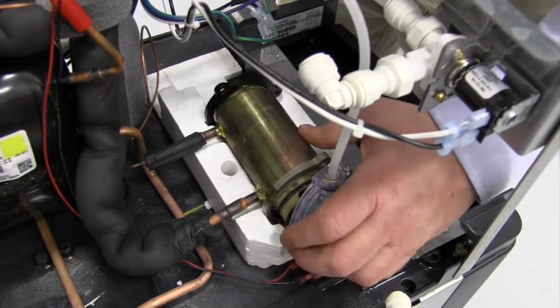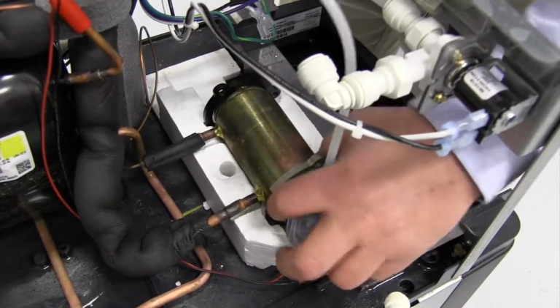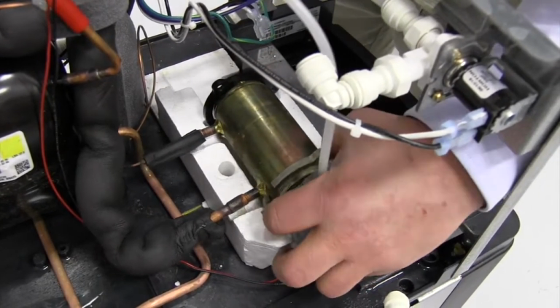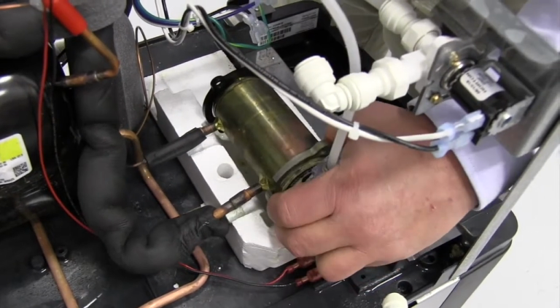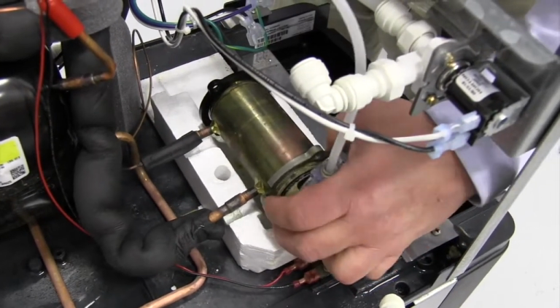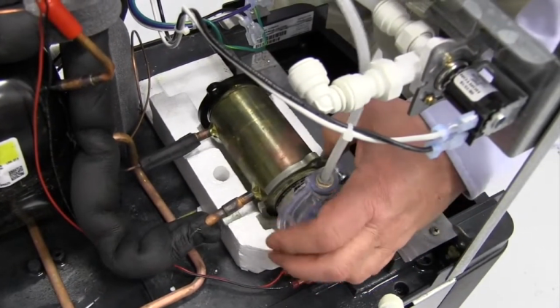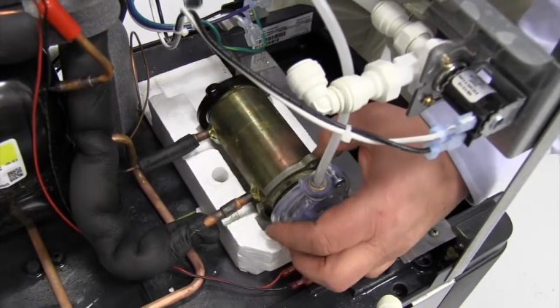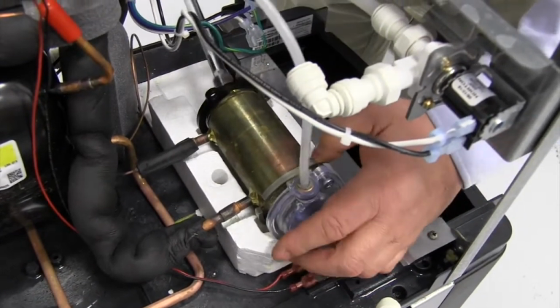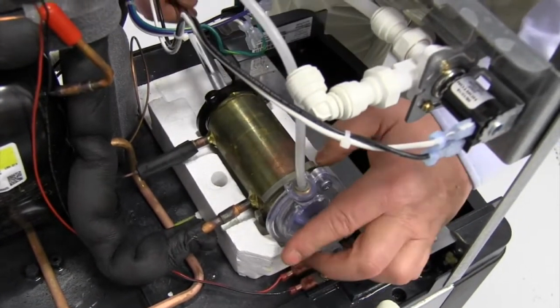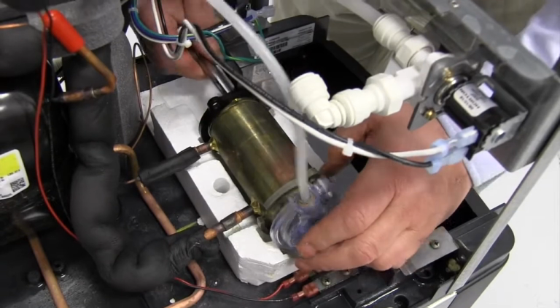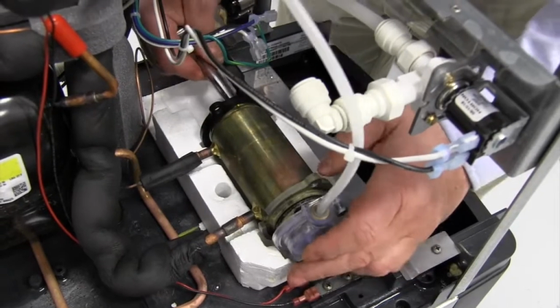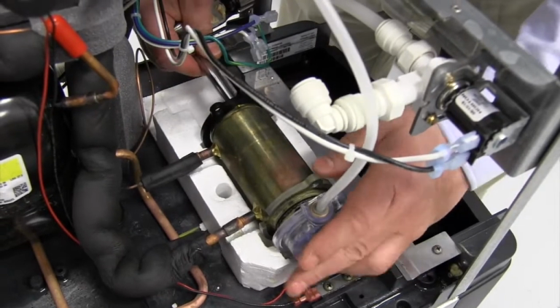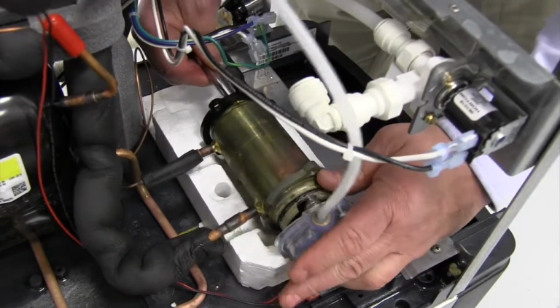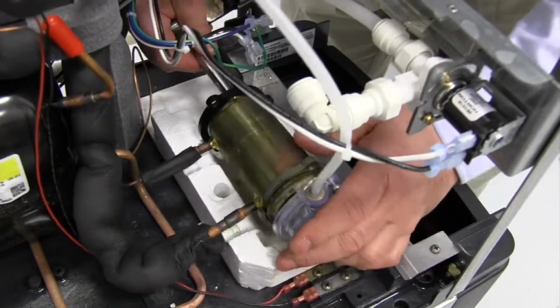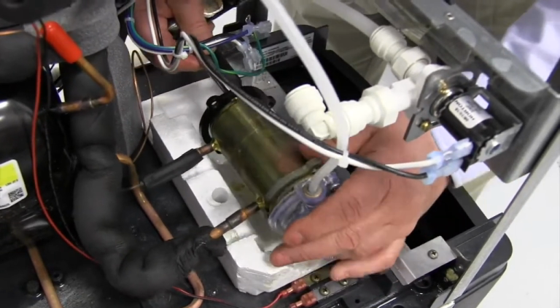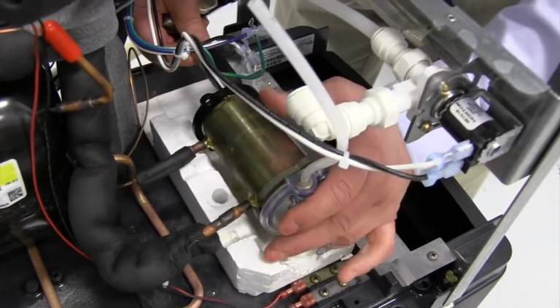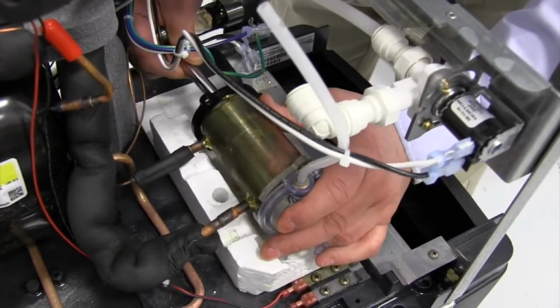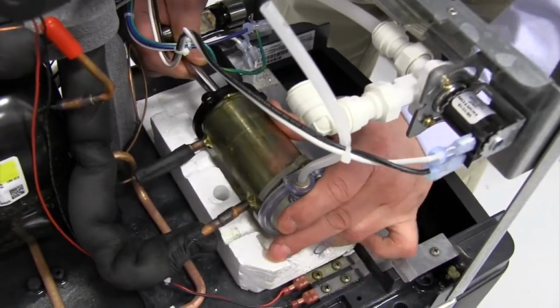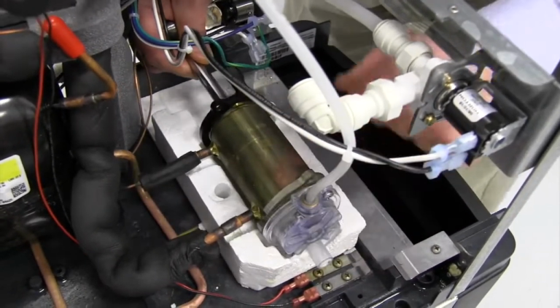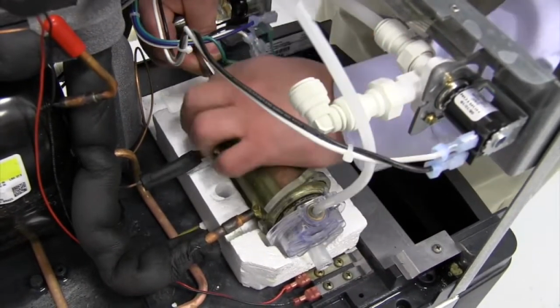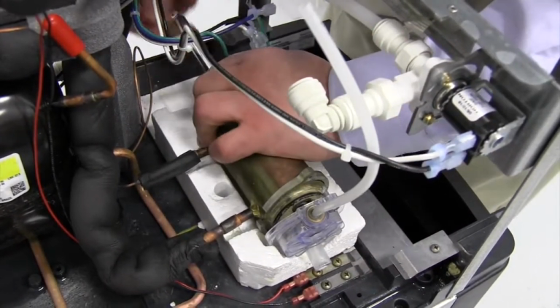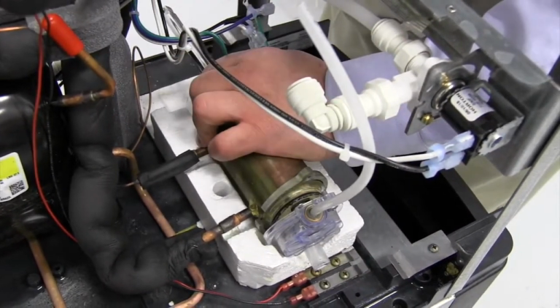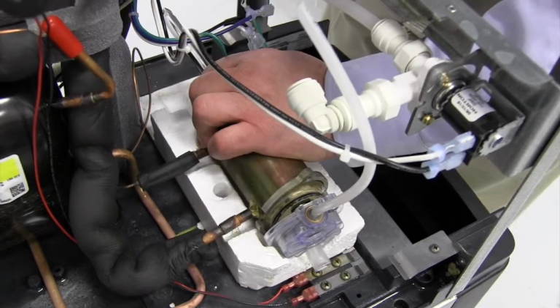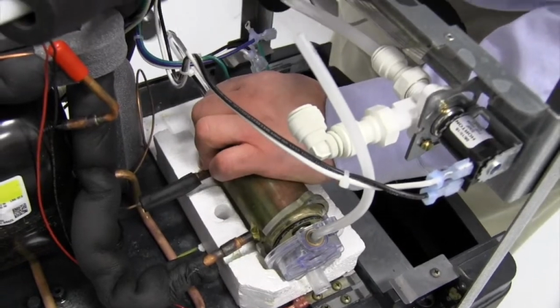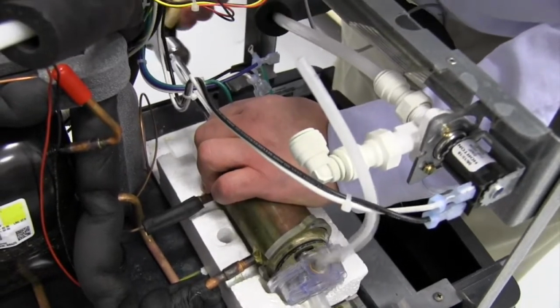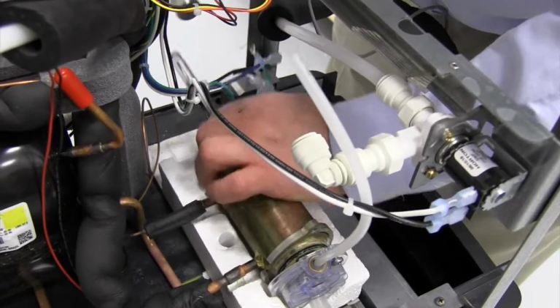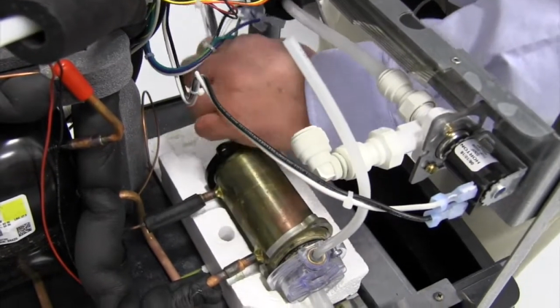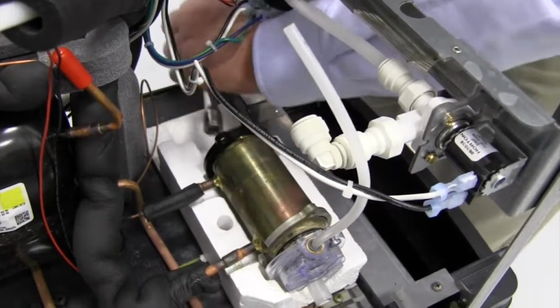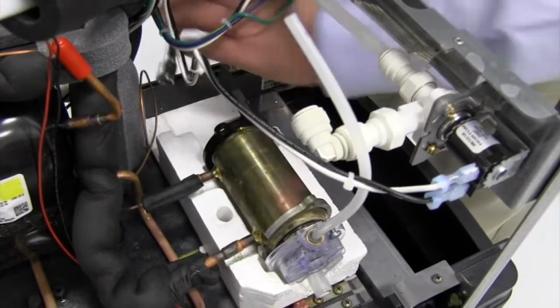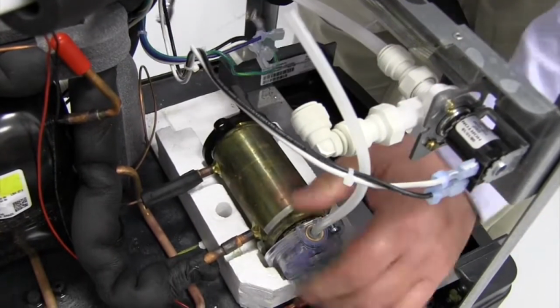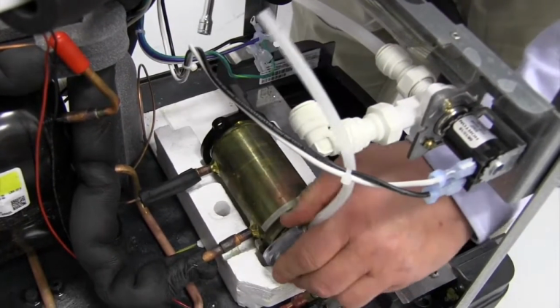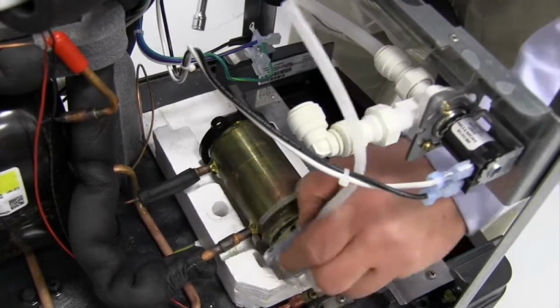If it doesn't come off easily, you may have to use some kind of a dowel or something that you can apply some force to knock the bushing housing off the evaporator.